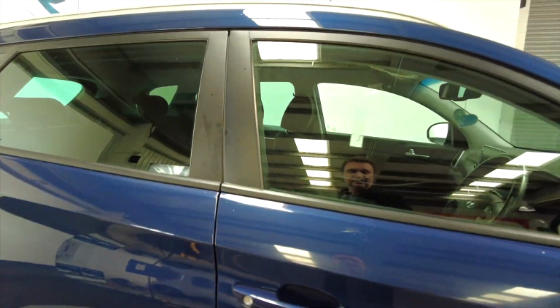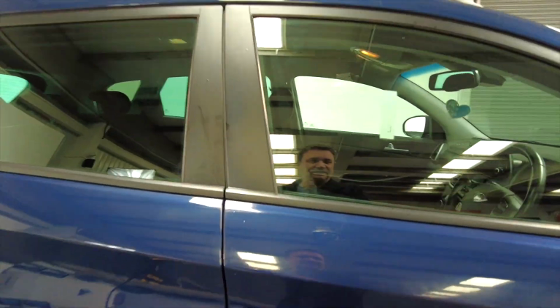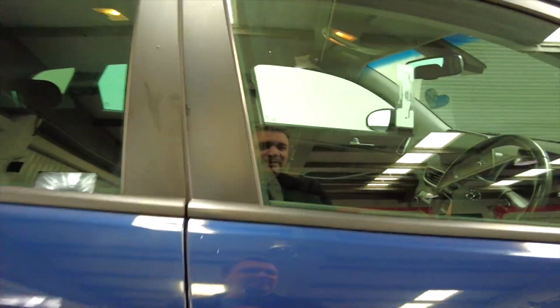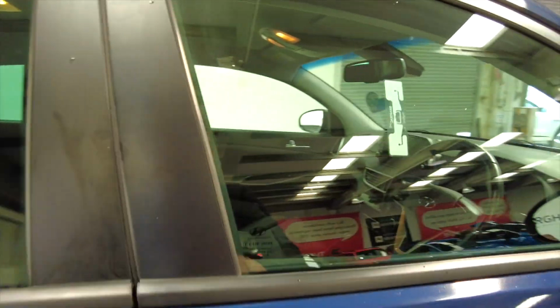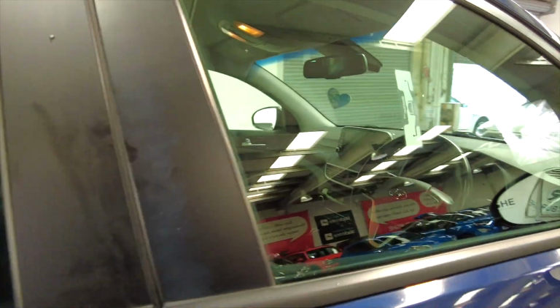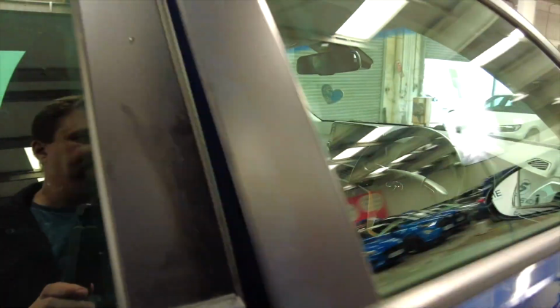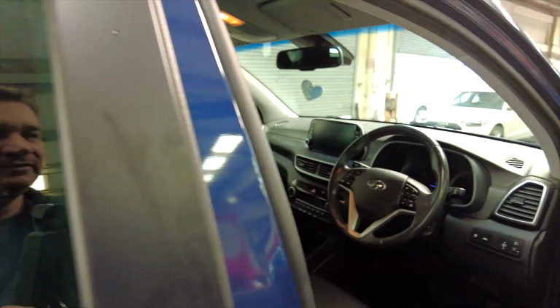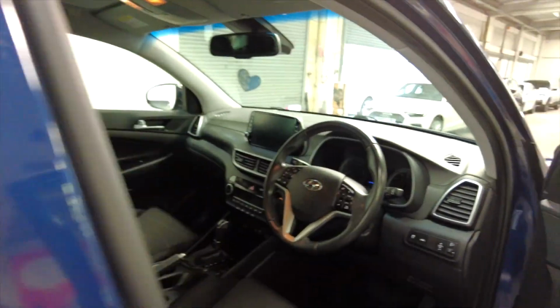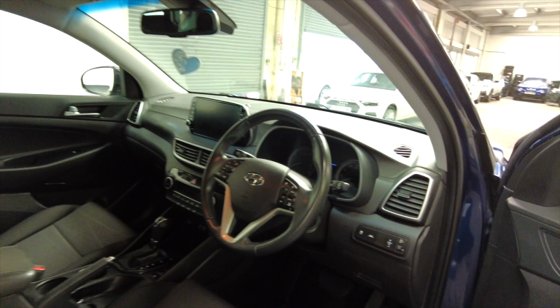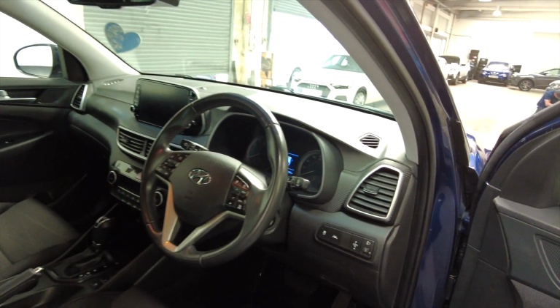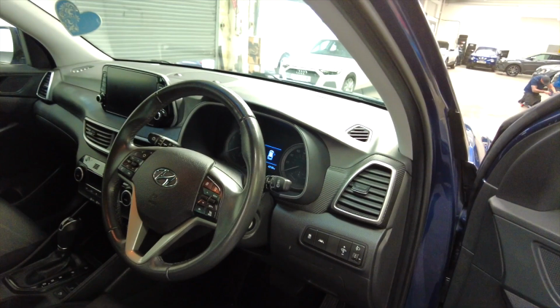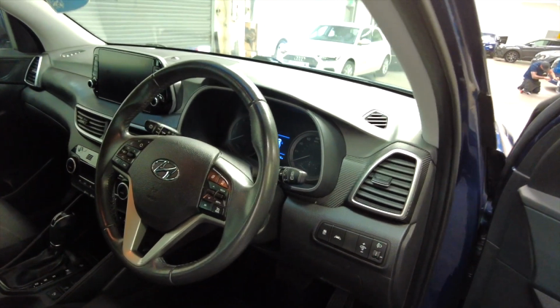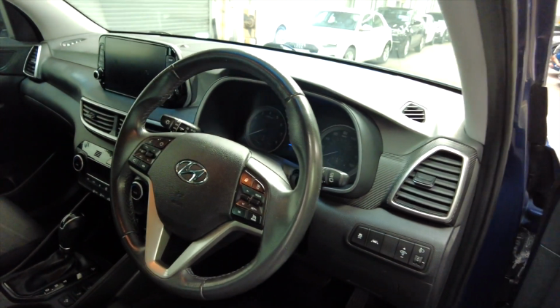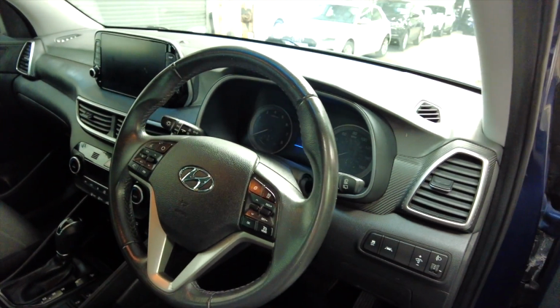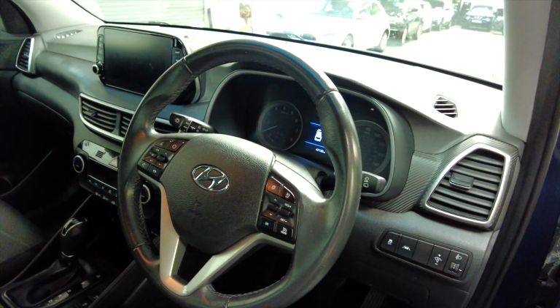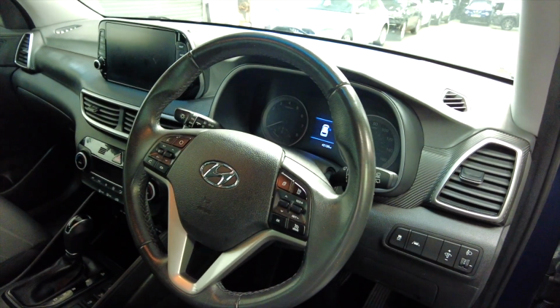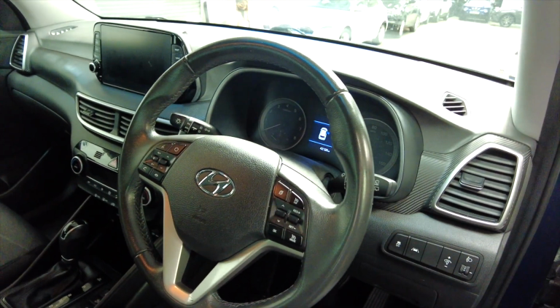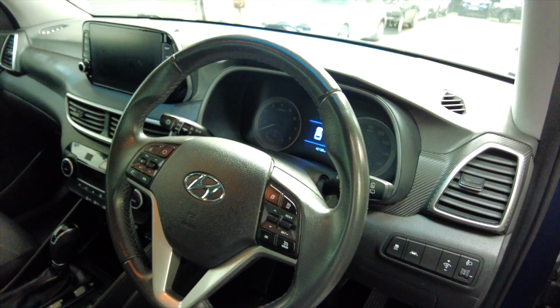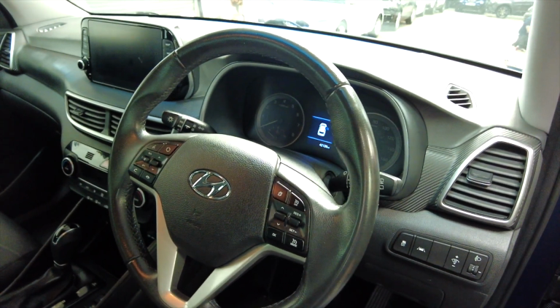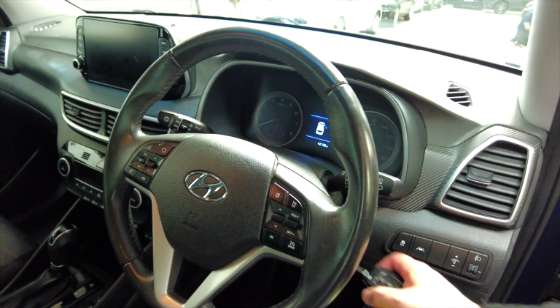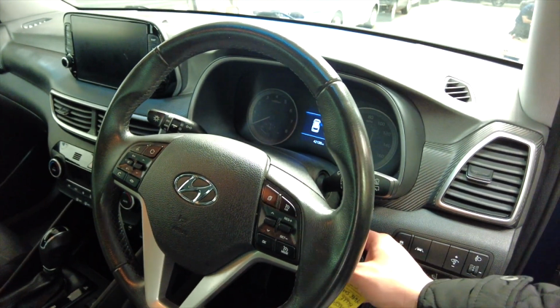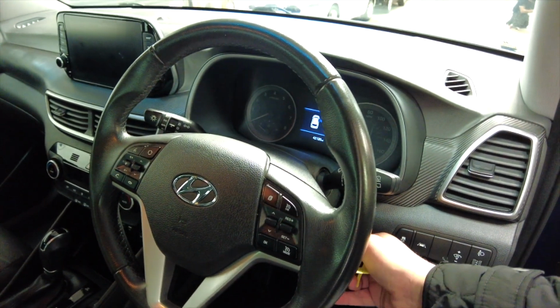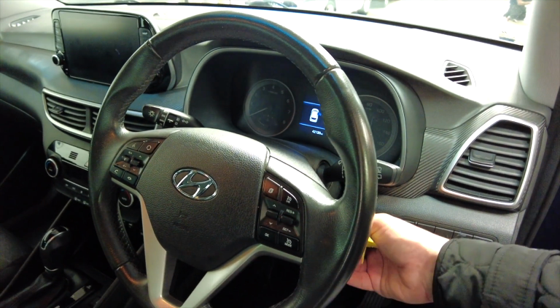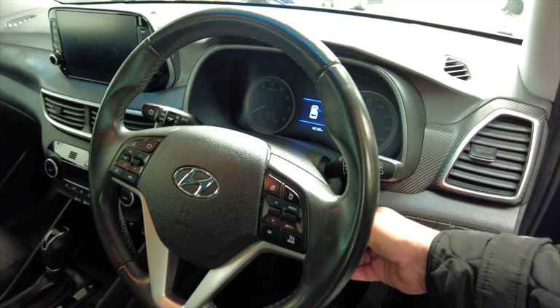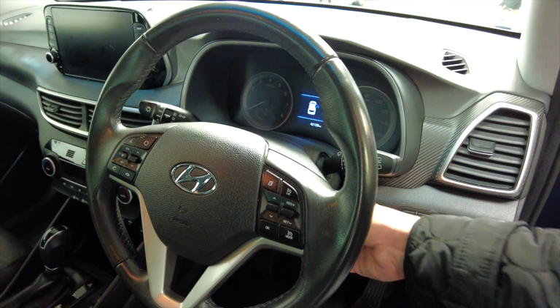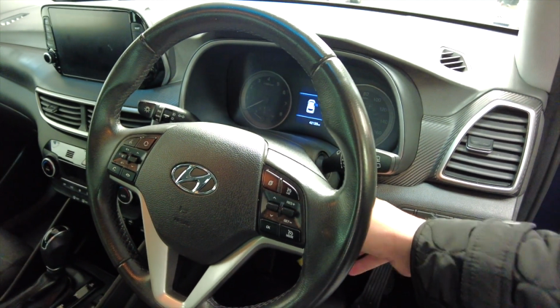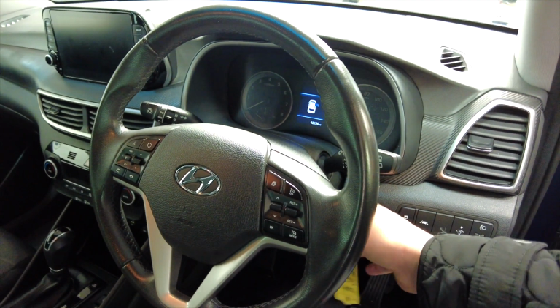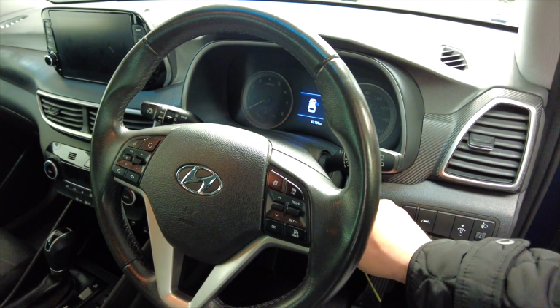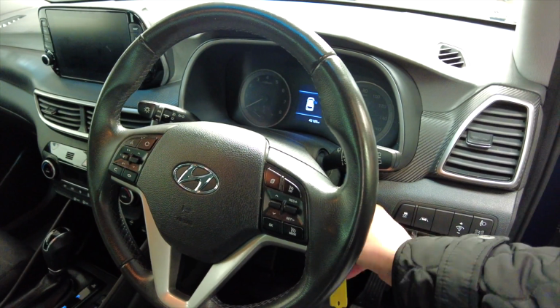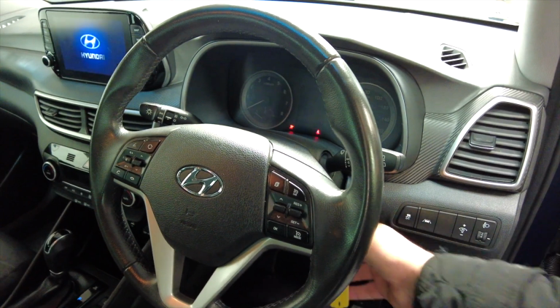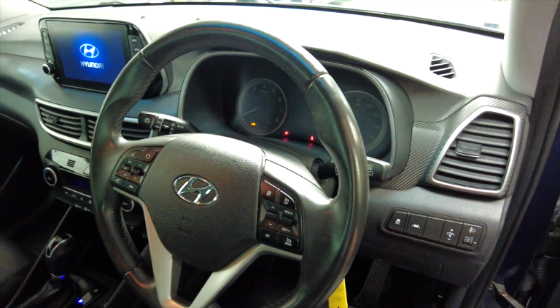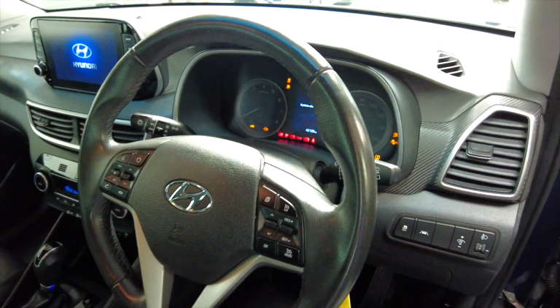Let's pop inside. As you can see, it's got a multifunction steering wheel, and this car has done 42,120 miles.